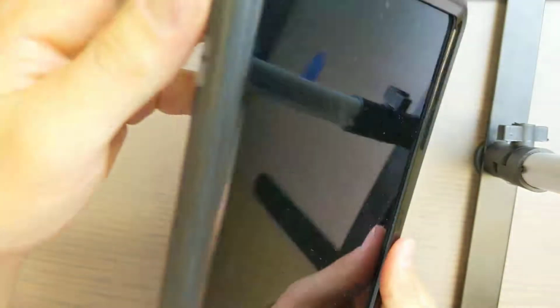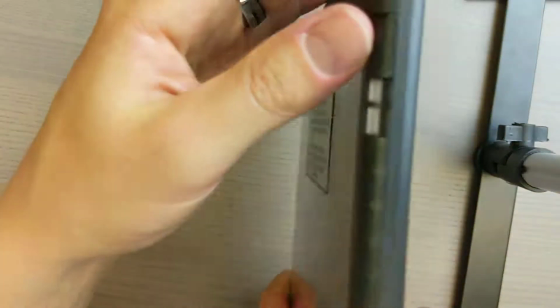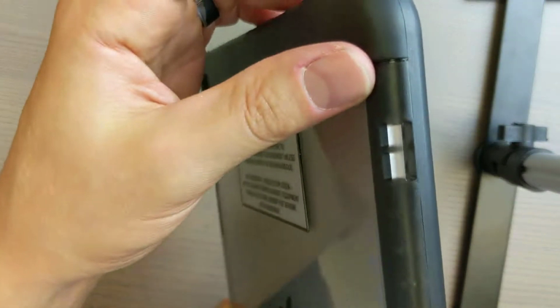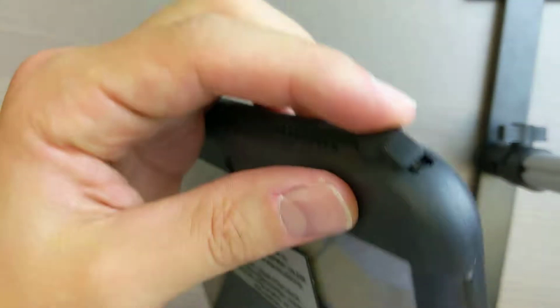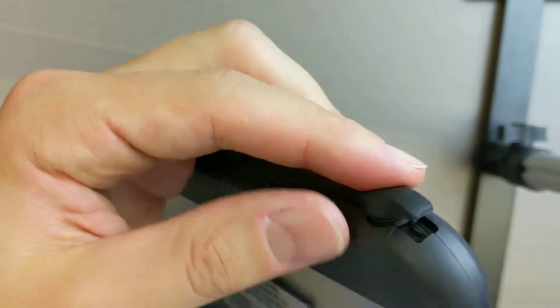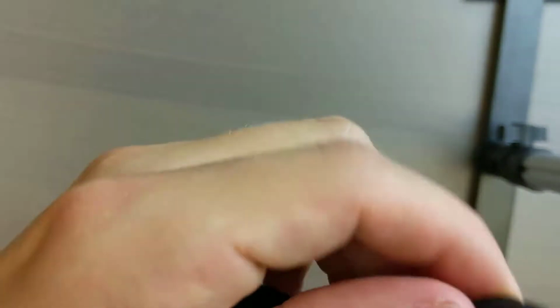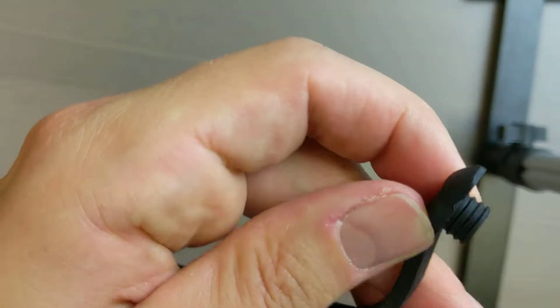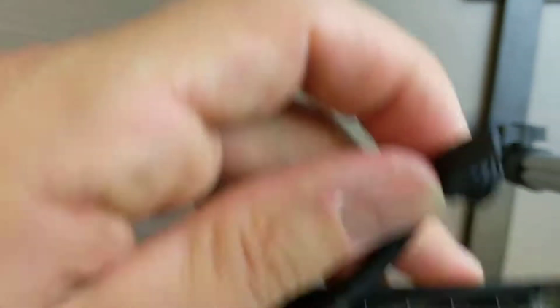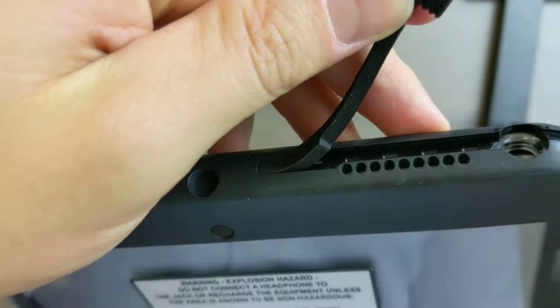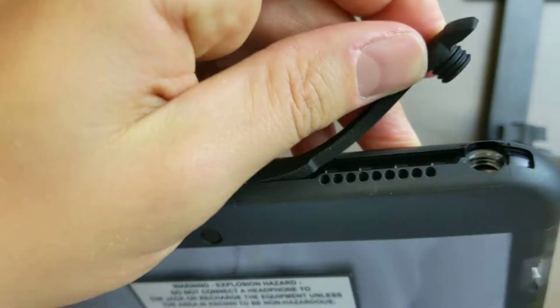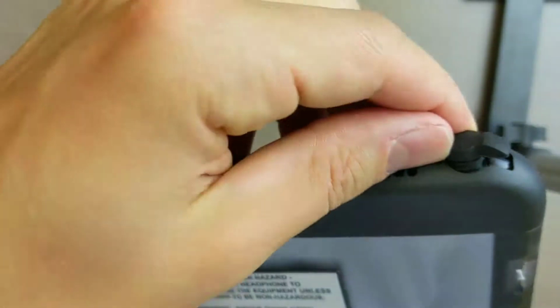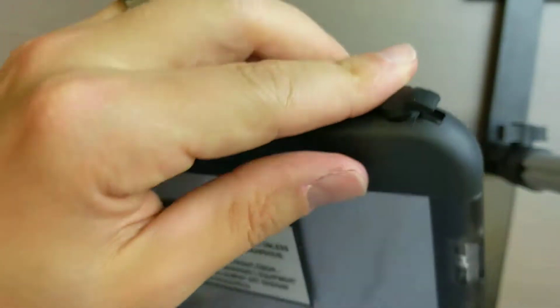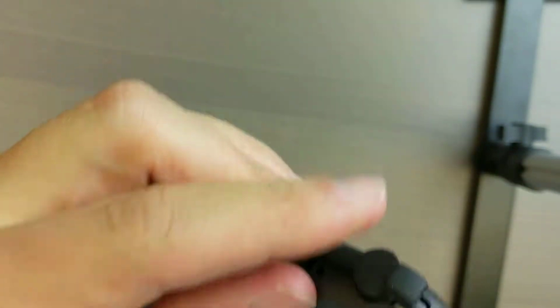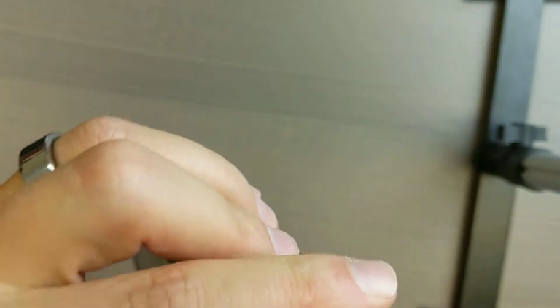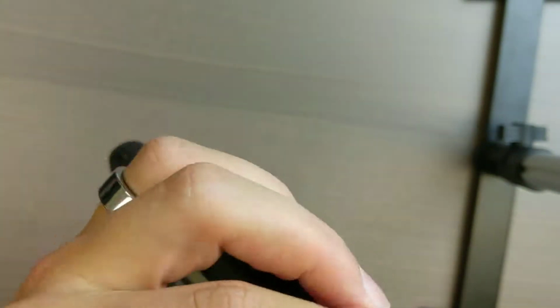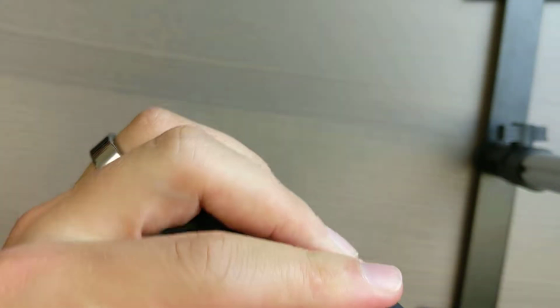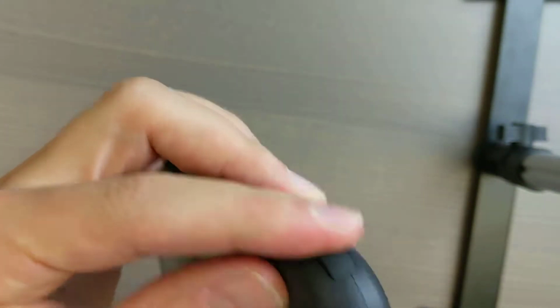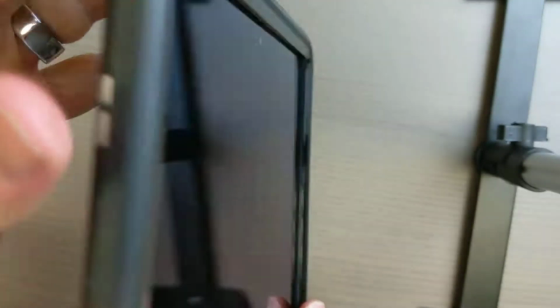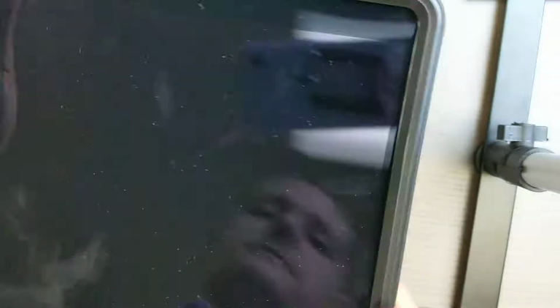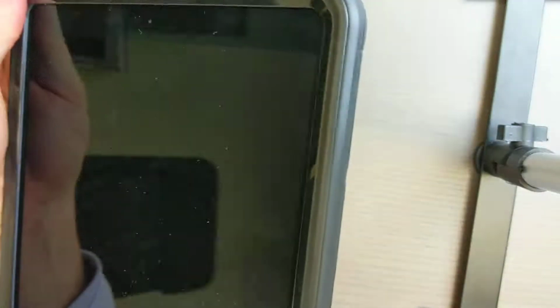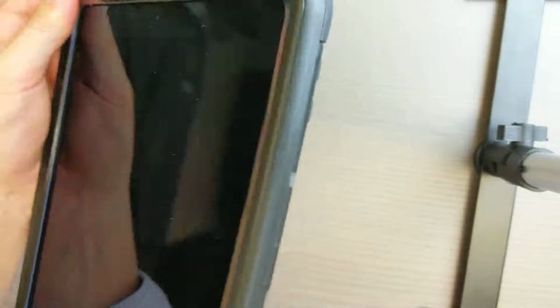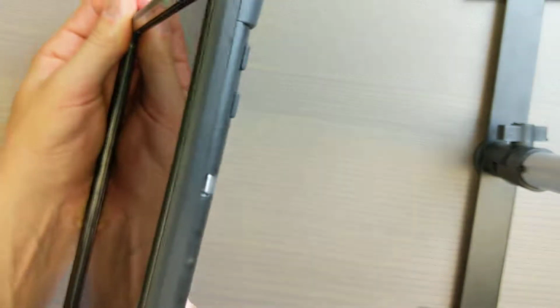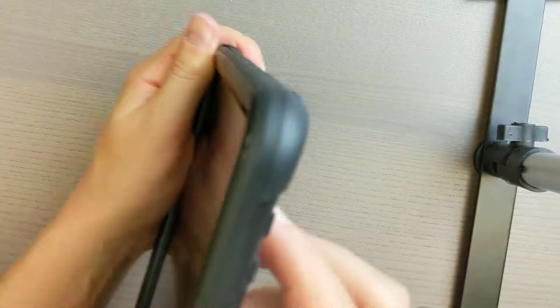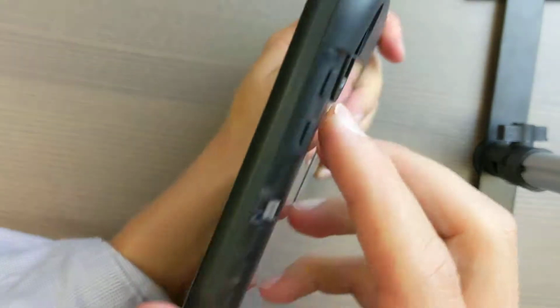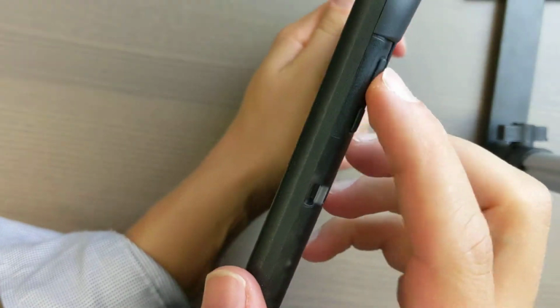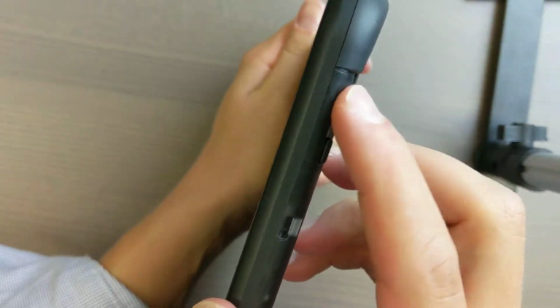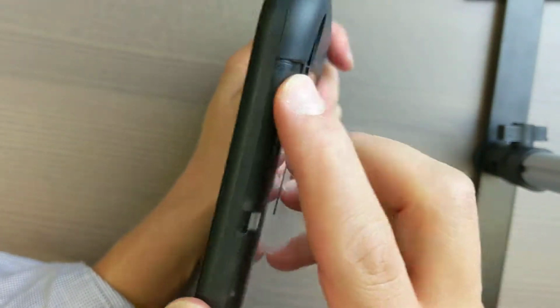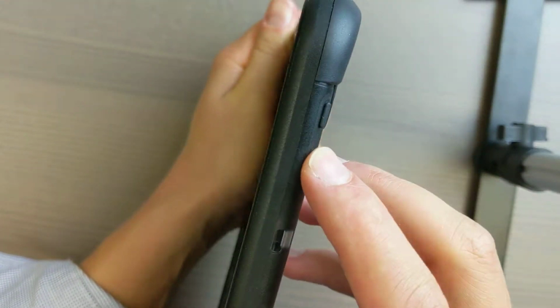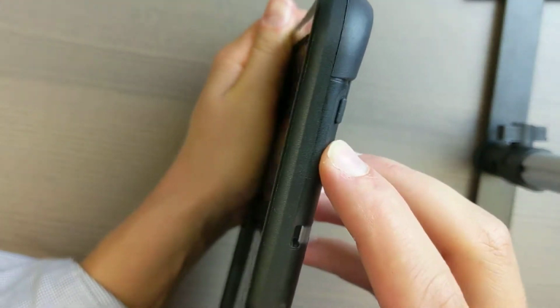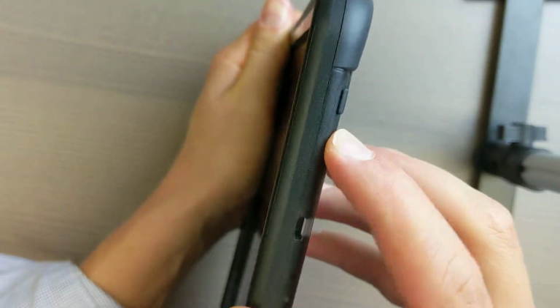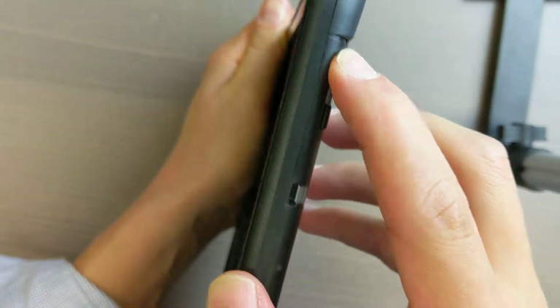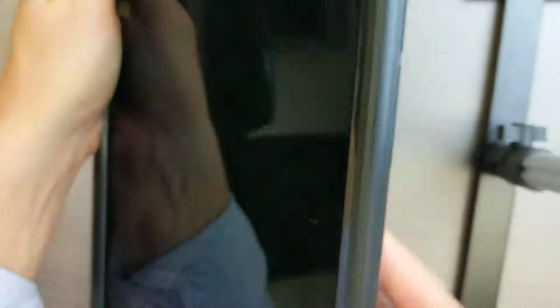All your ports are available — your headphone jack plus your volume keys here. Very sturdy.